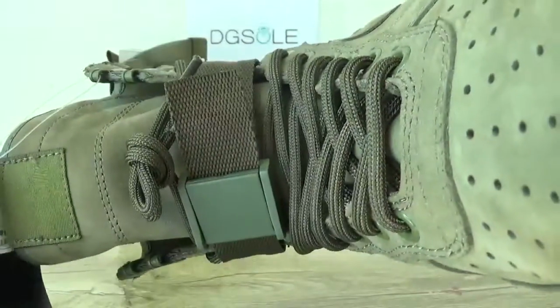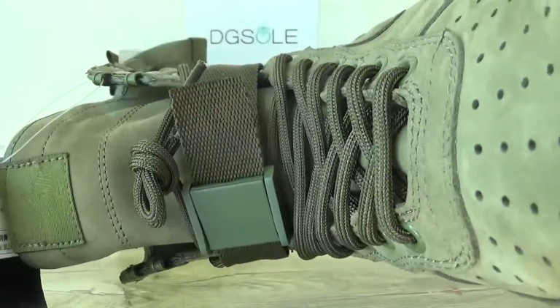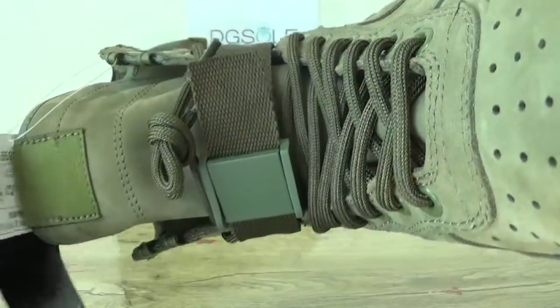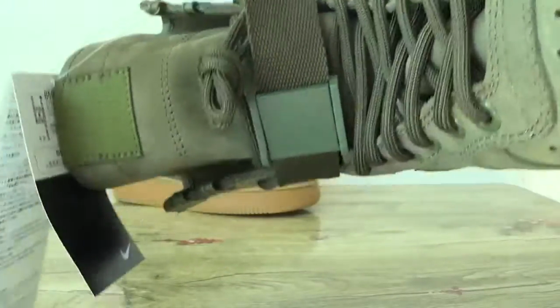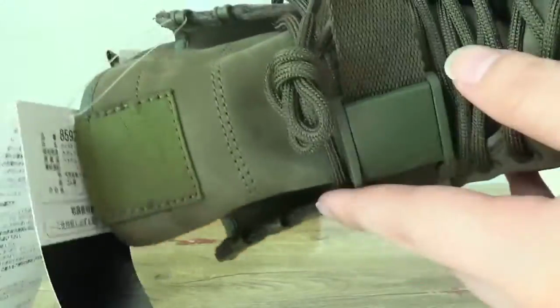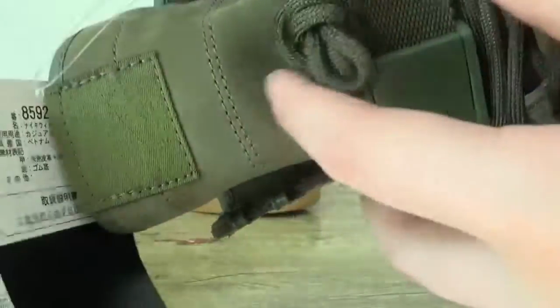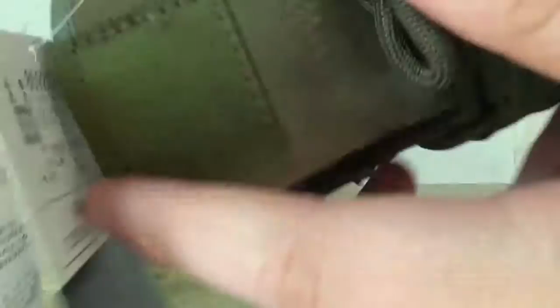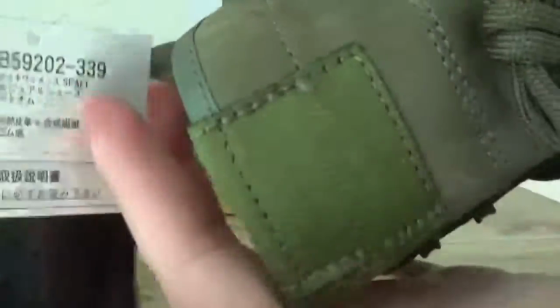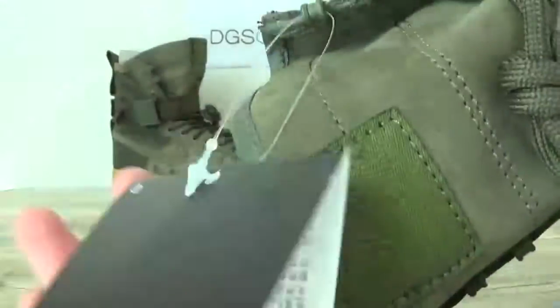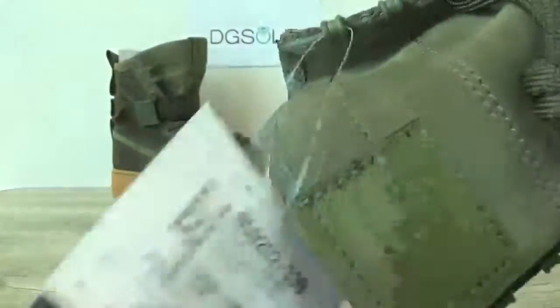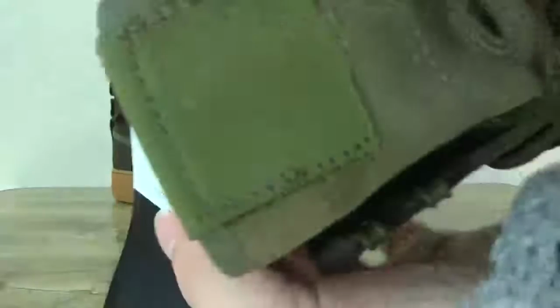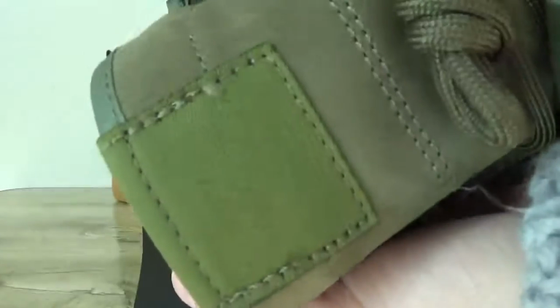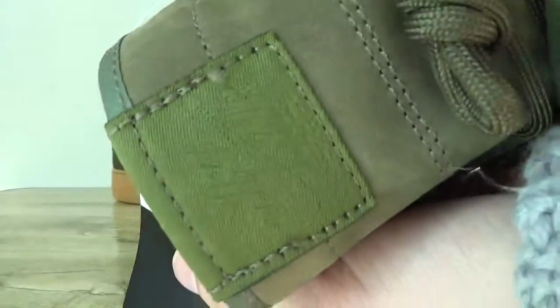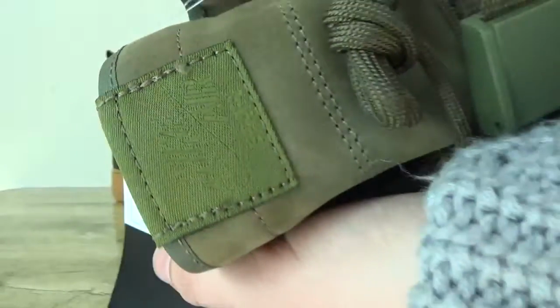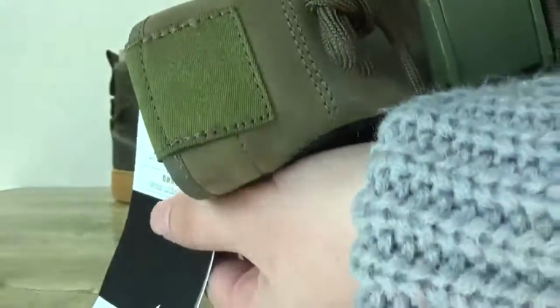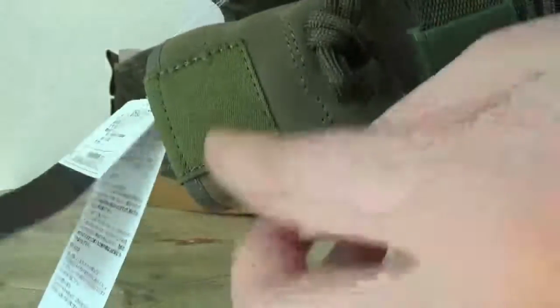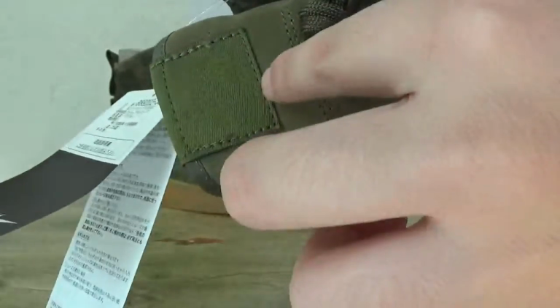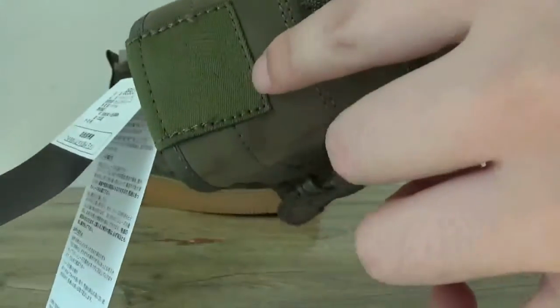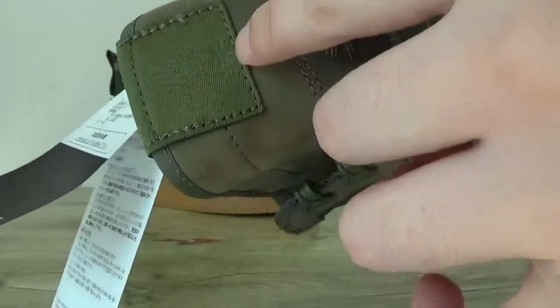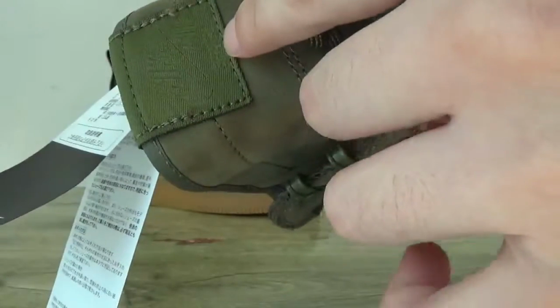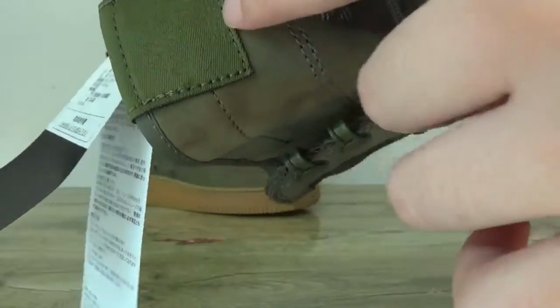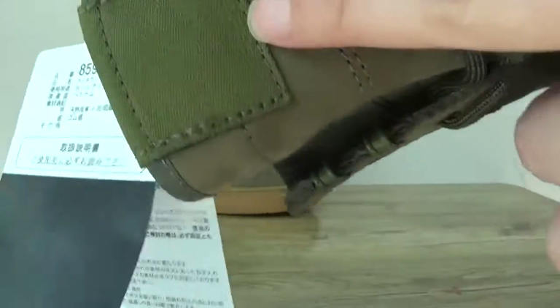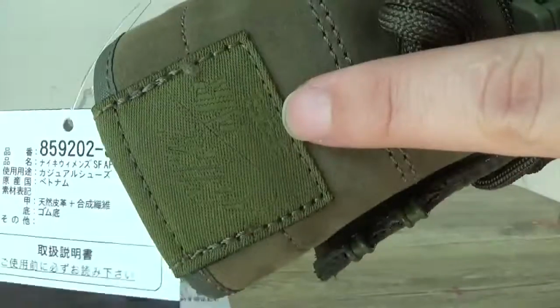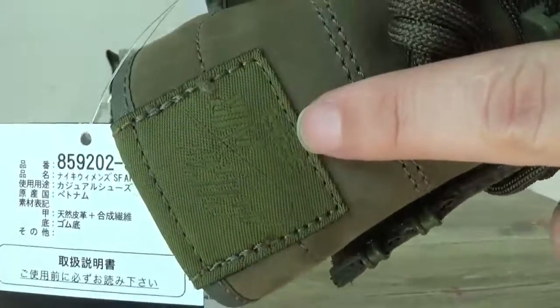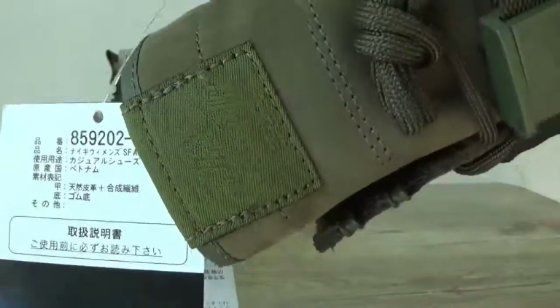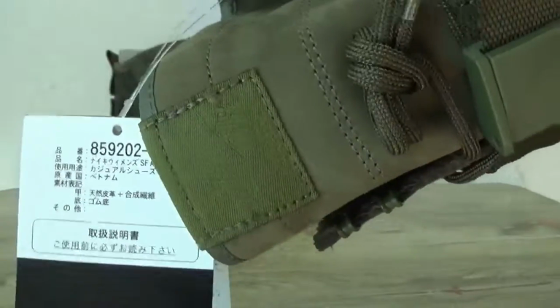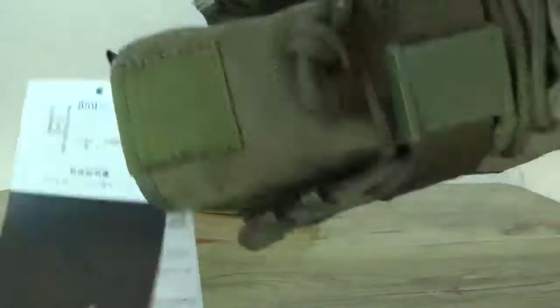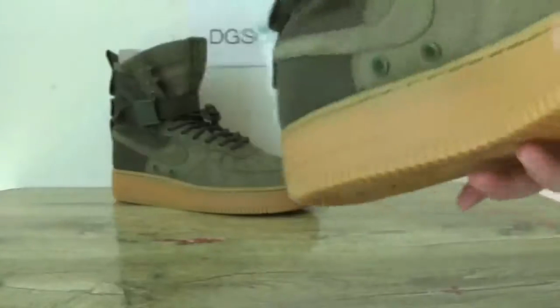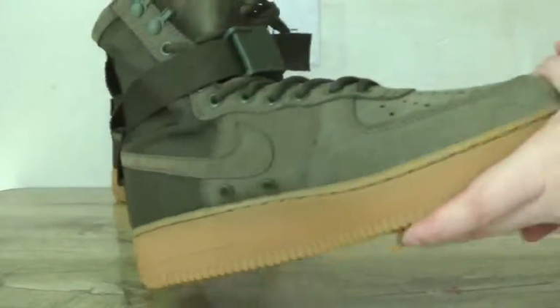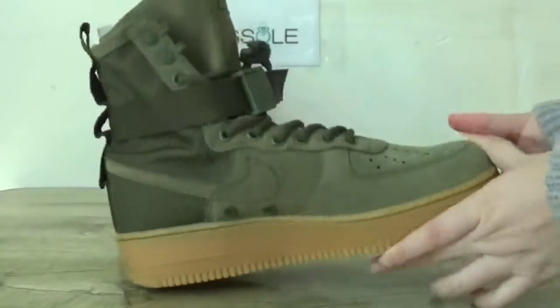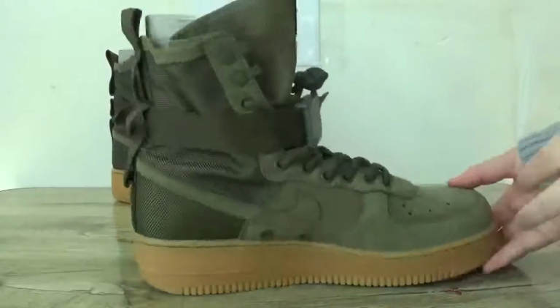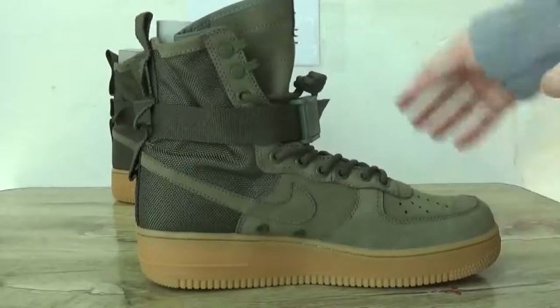Here you can catch the crisp, and also on this side you can catch the Nike Air logo. Now check on the other side.